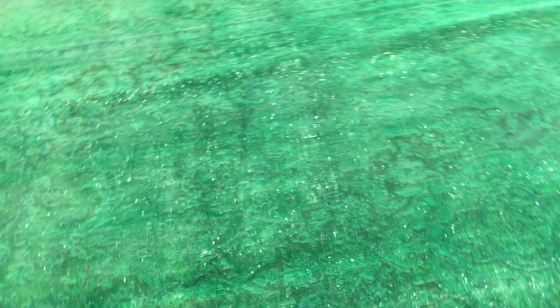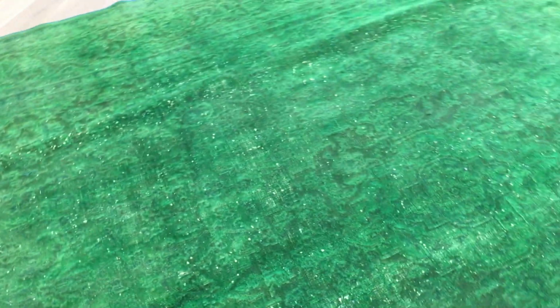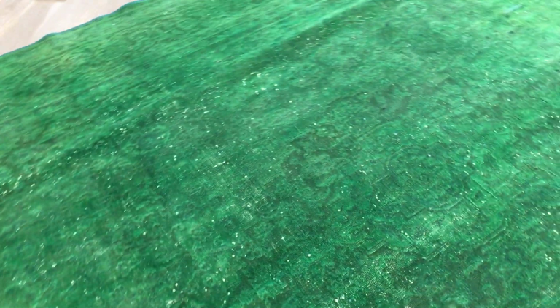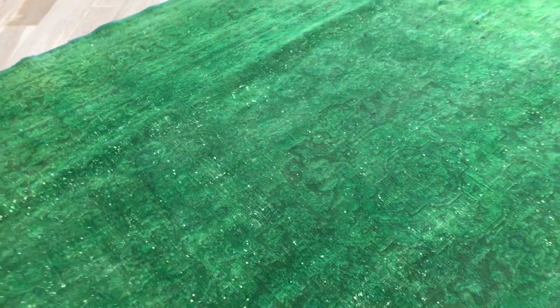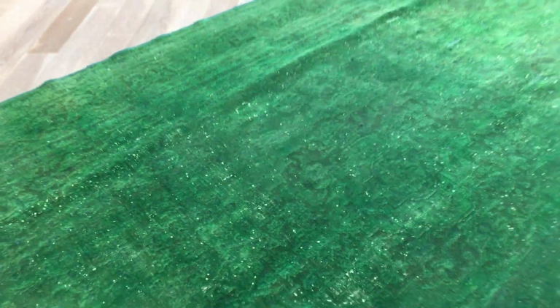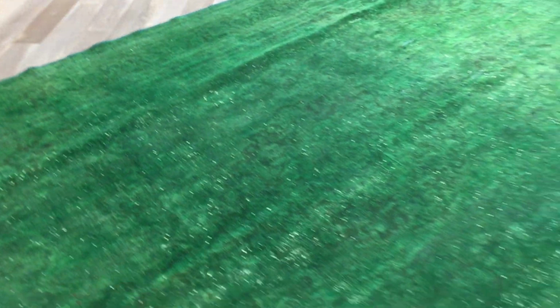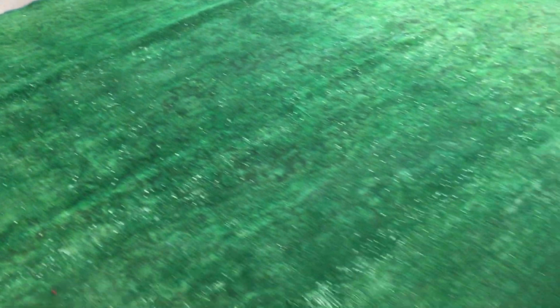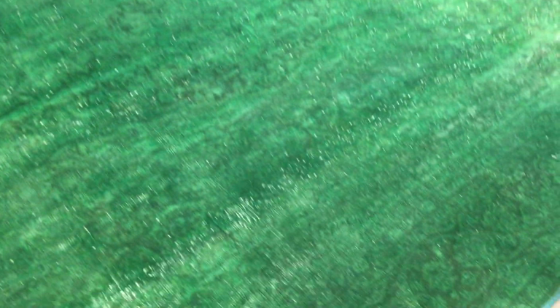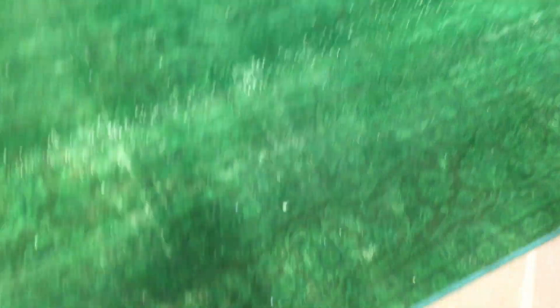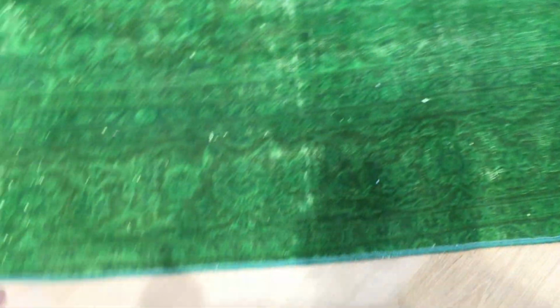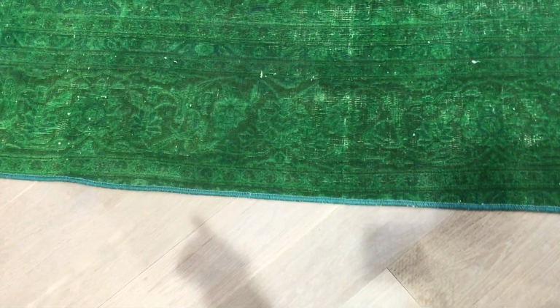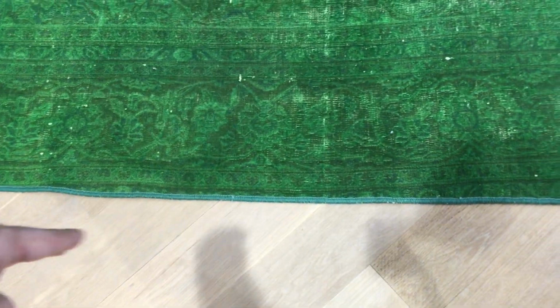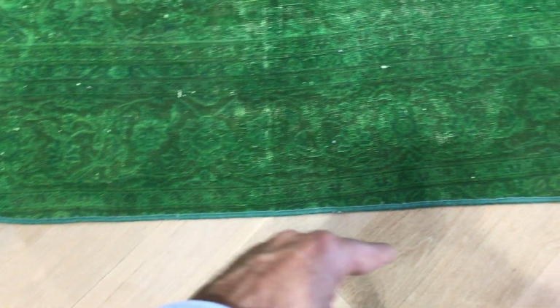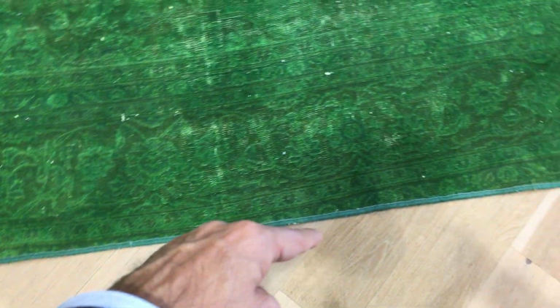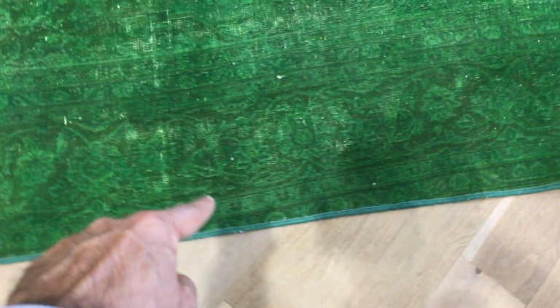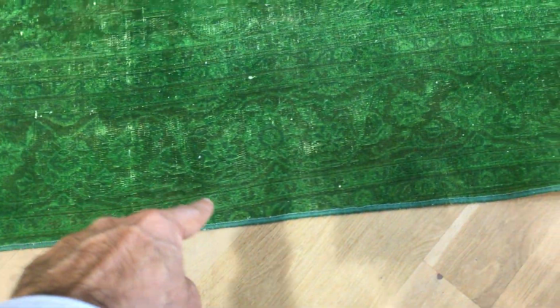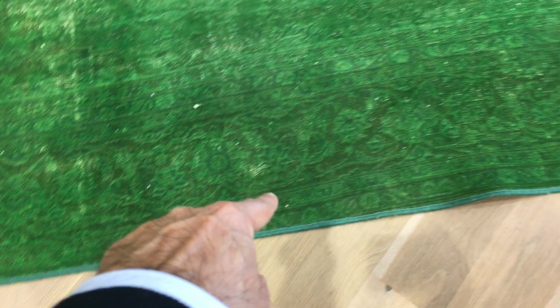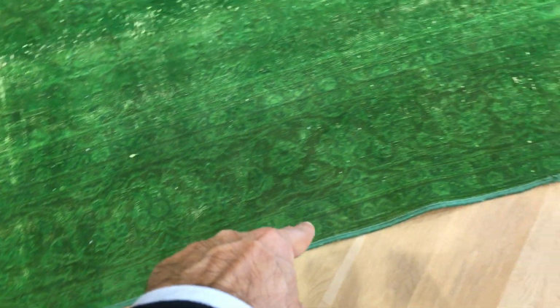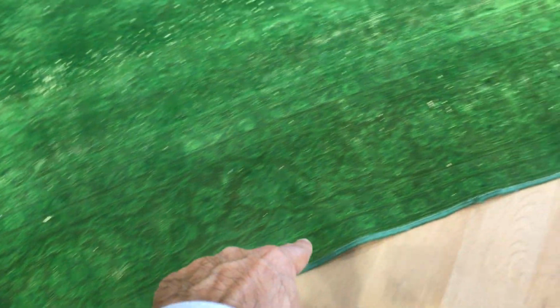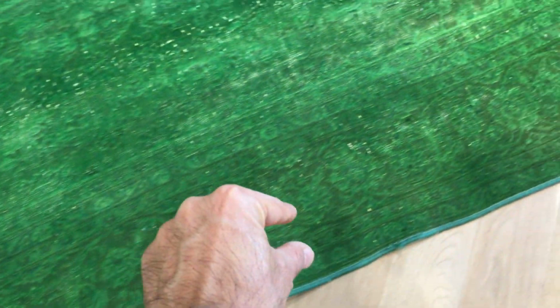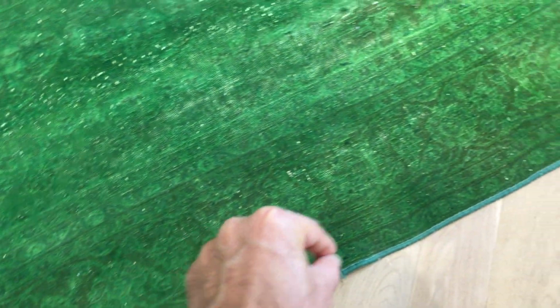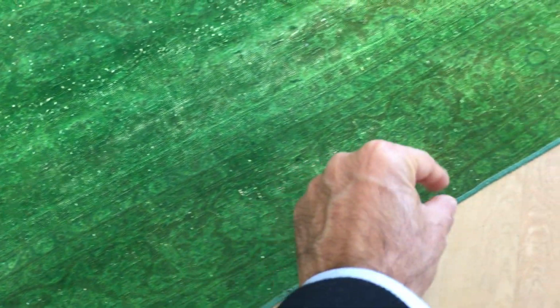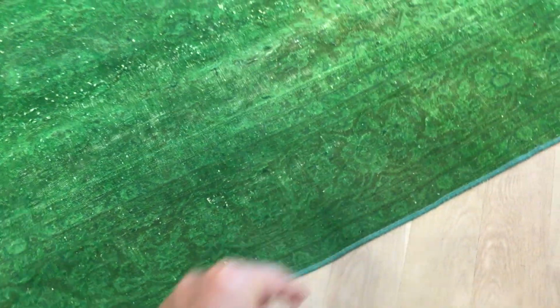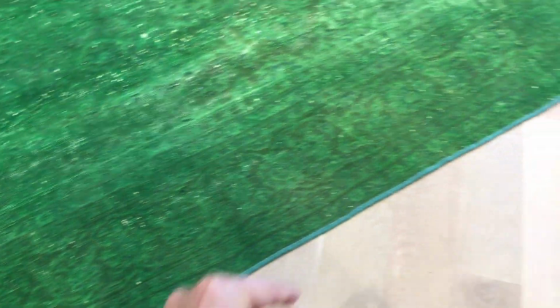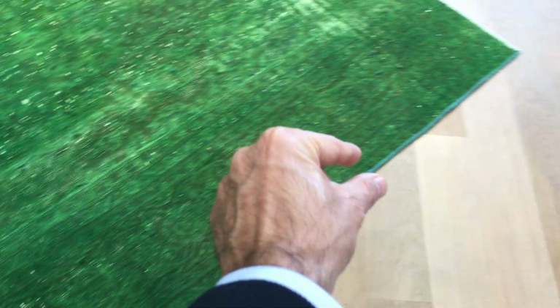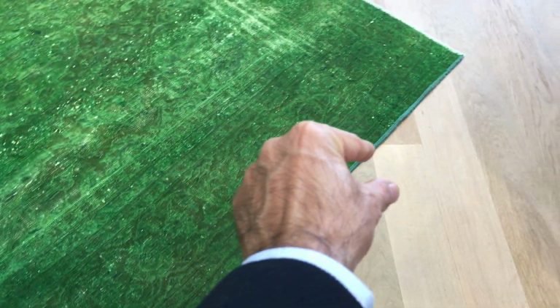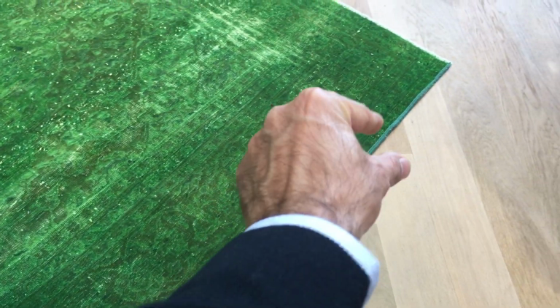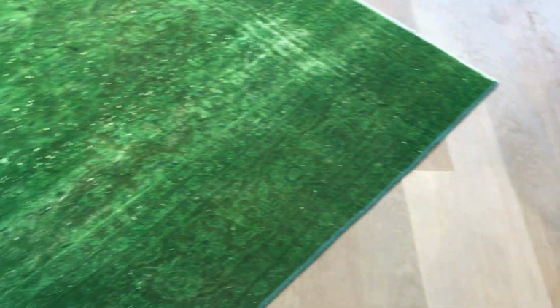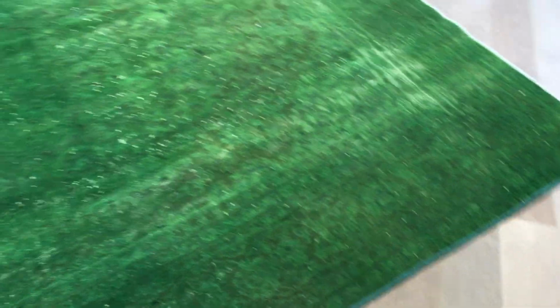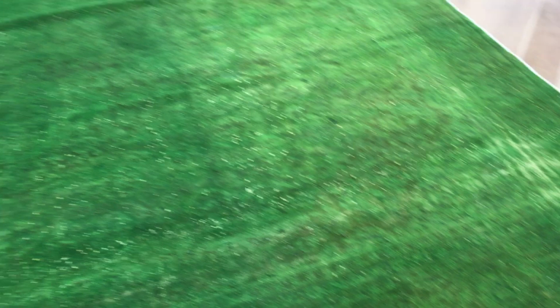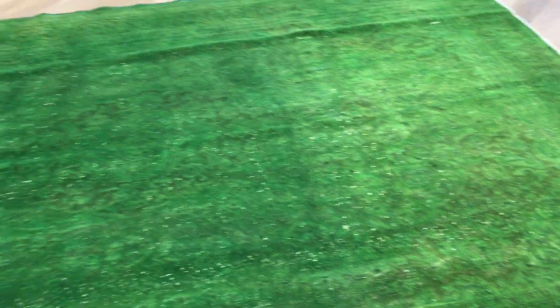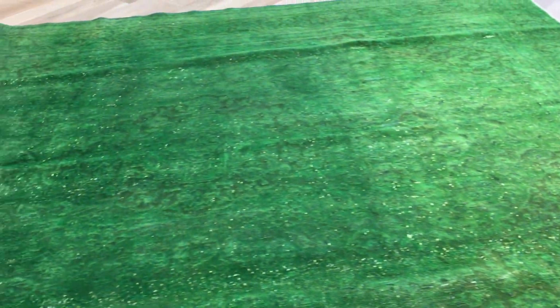Absolutely stunning carpet, very fresh on the eyes. The borders — sometimes the lines are not straight, but also if you notice the border here, the little one comes thicker and wider, even becomes like three borders here. This is just the way these carpets are done.